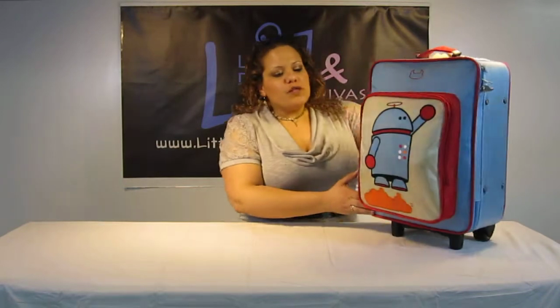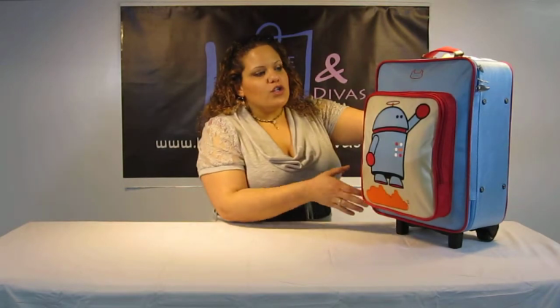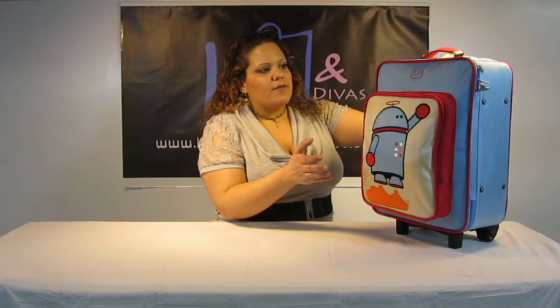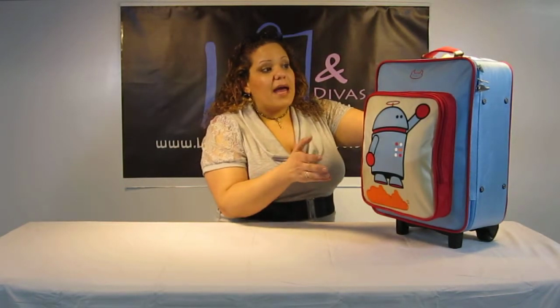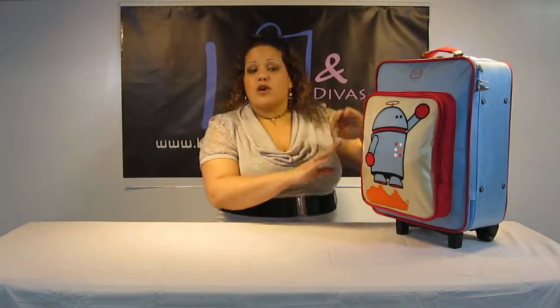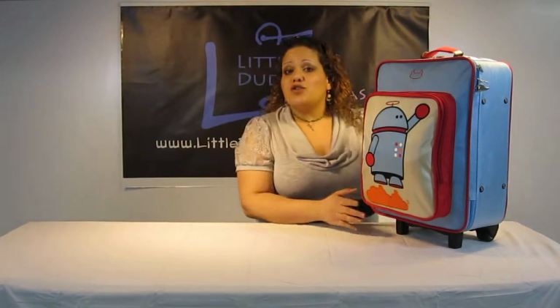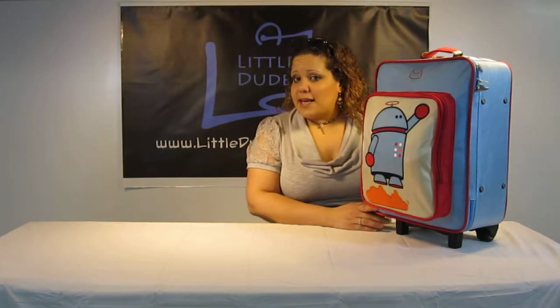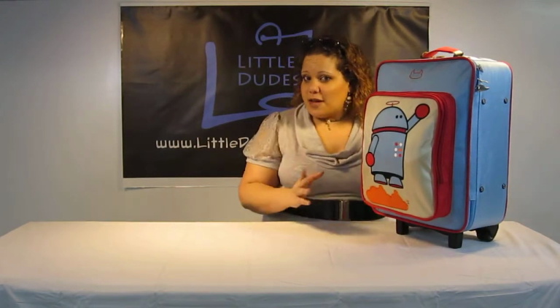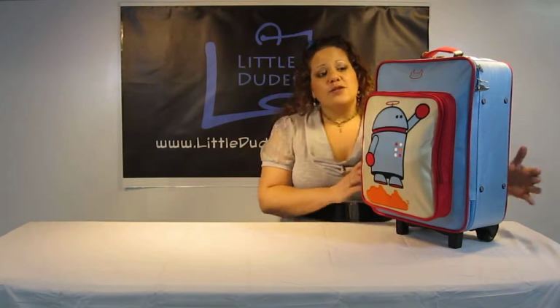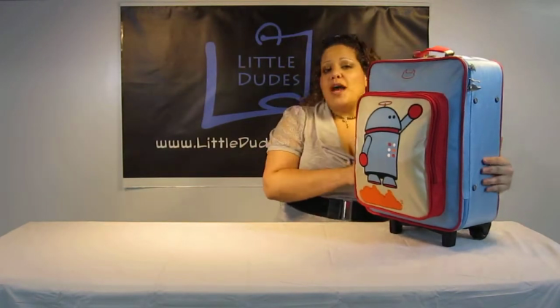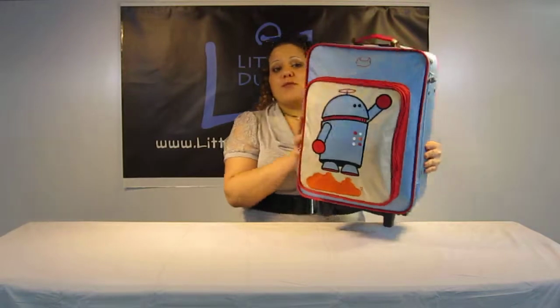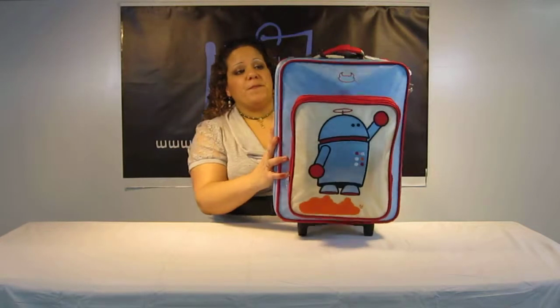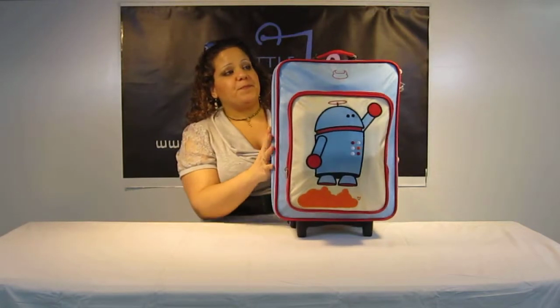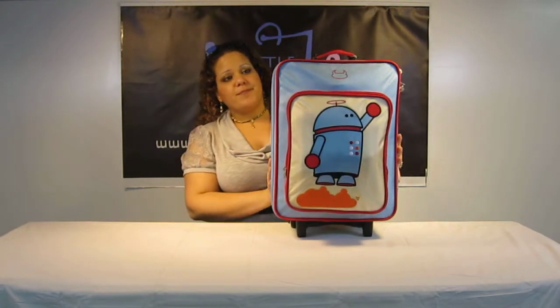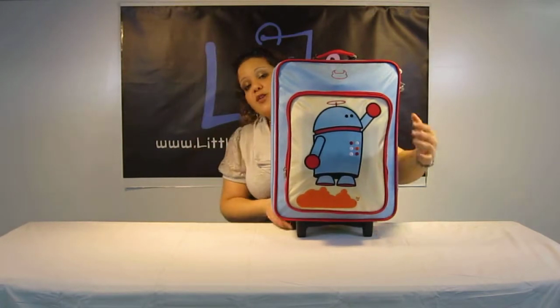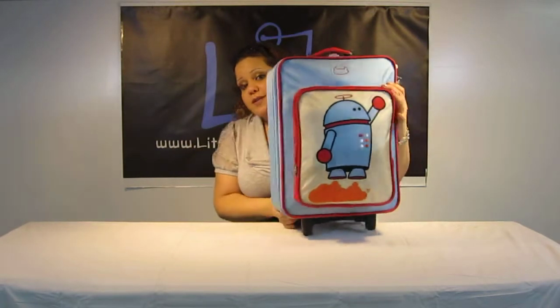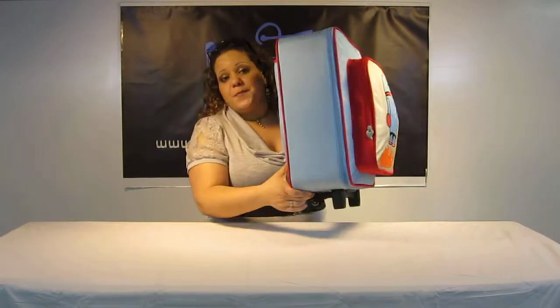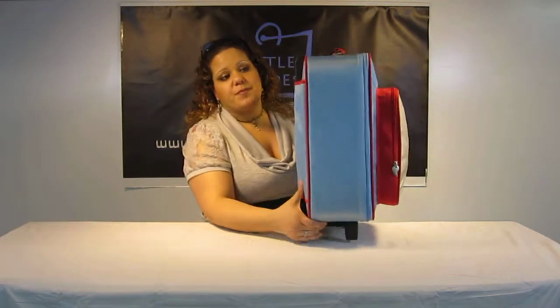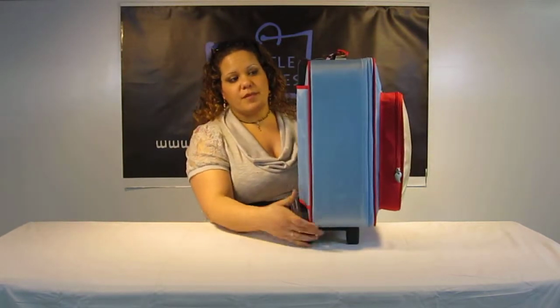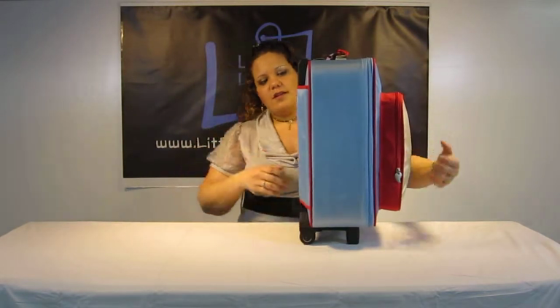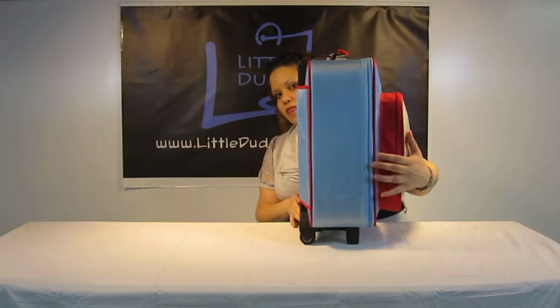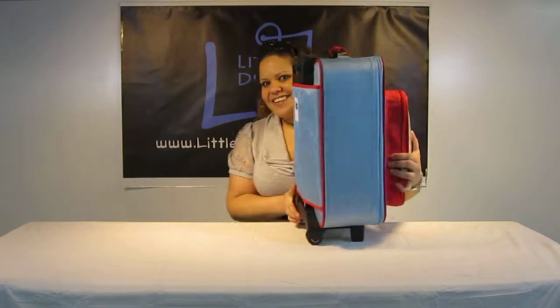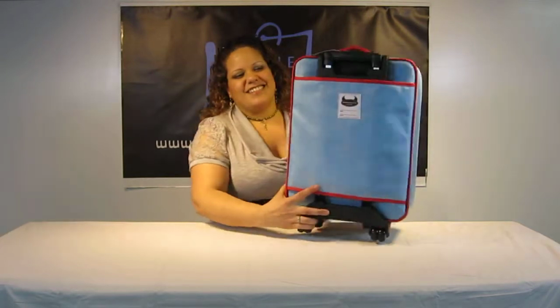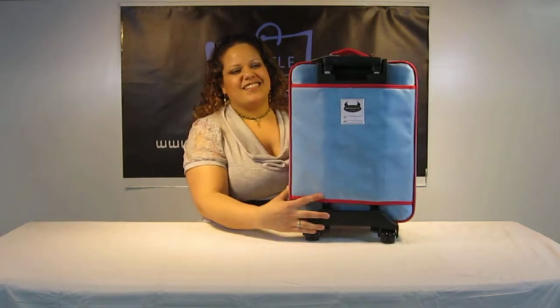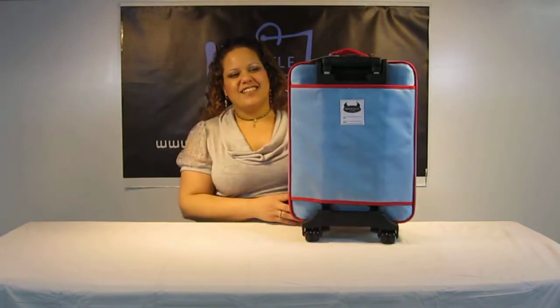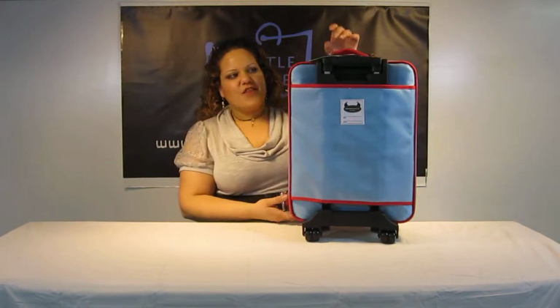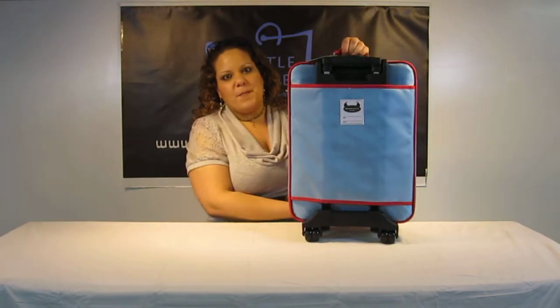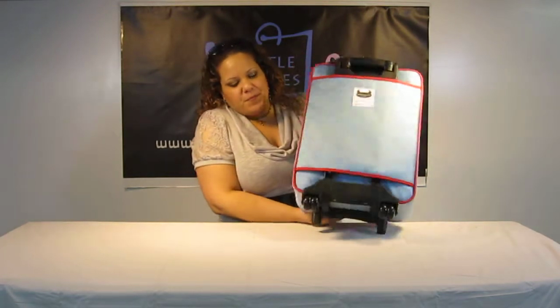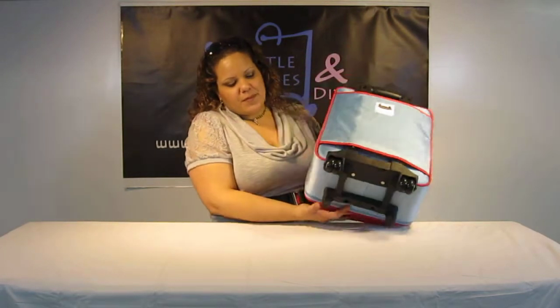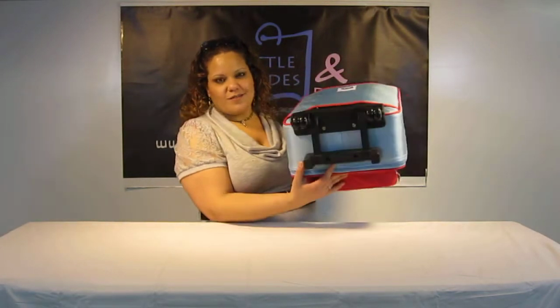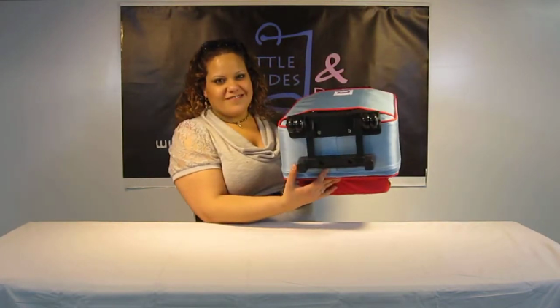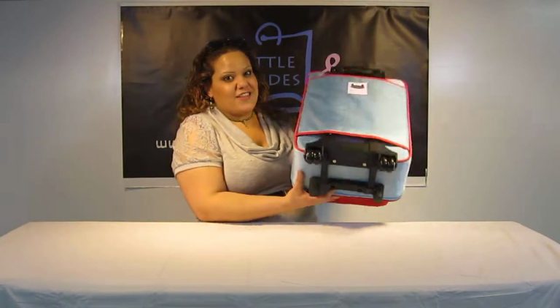So first of all, I wanted to show you guys the angles. We have it from the front, here it is from the side, the back, the bottom, and the top.